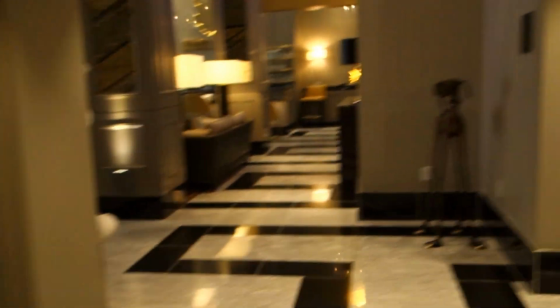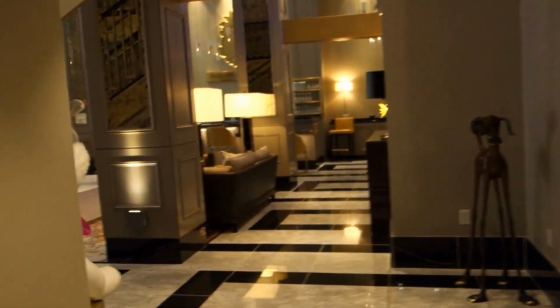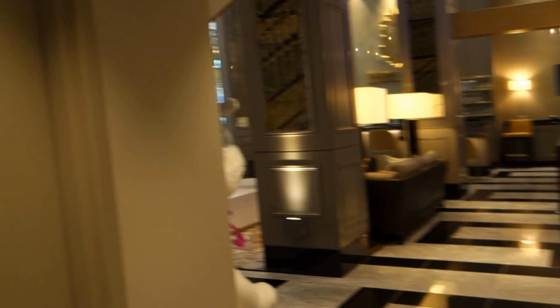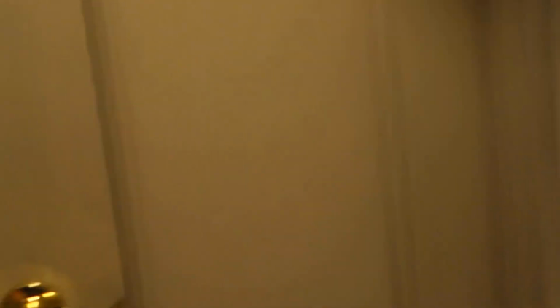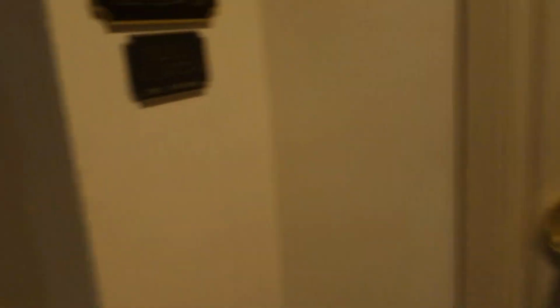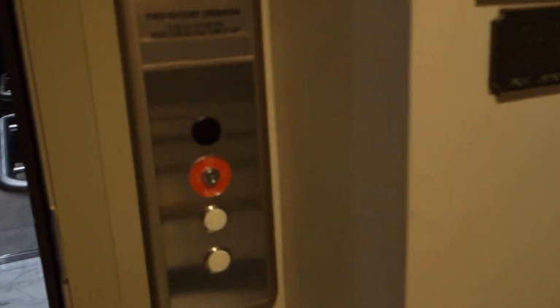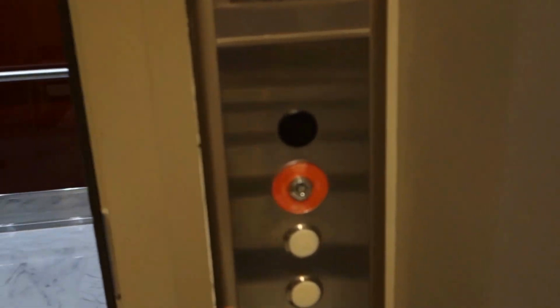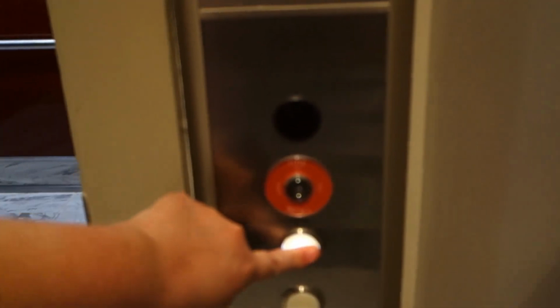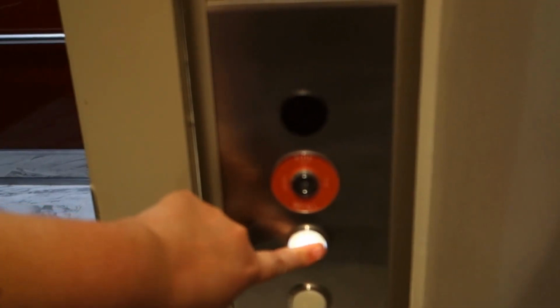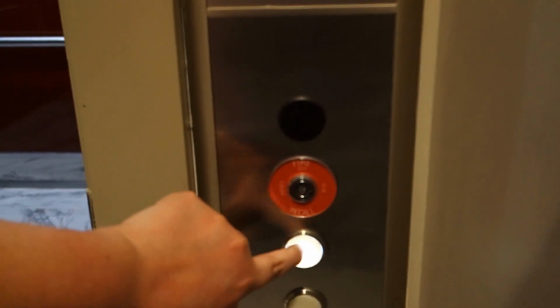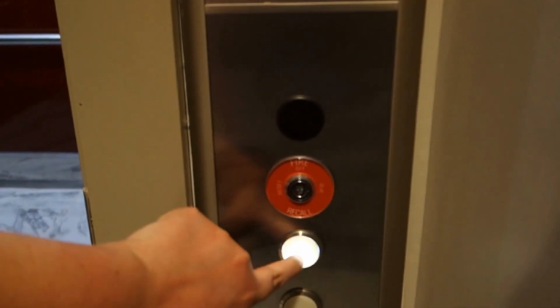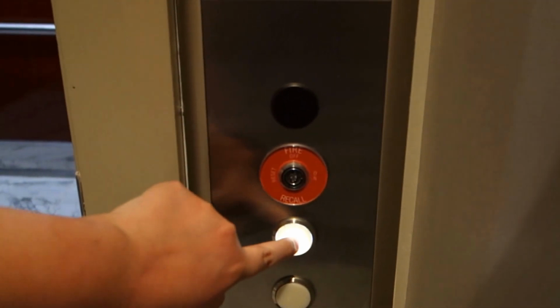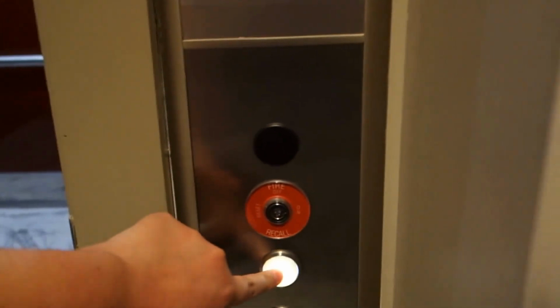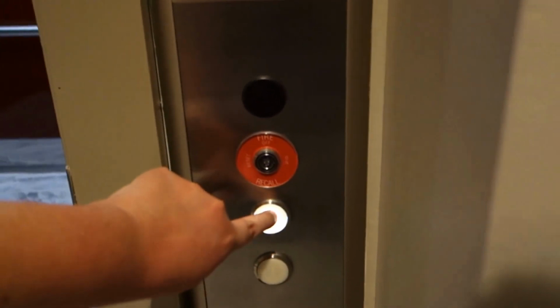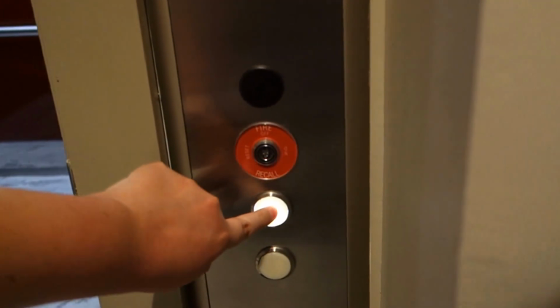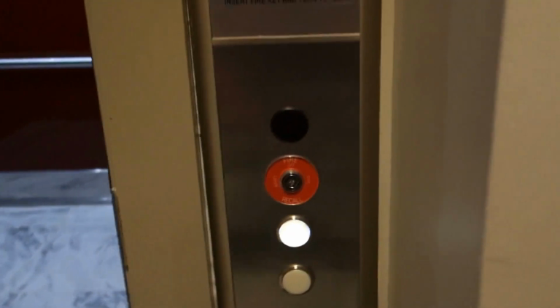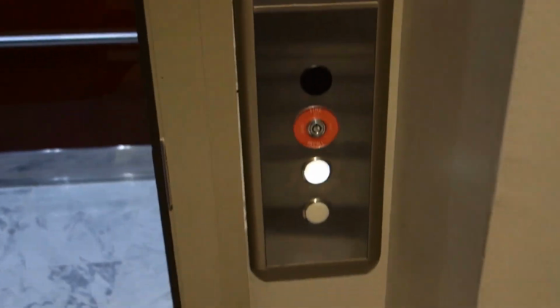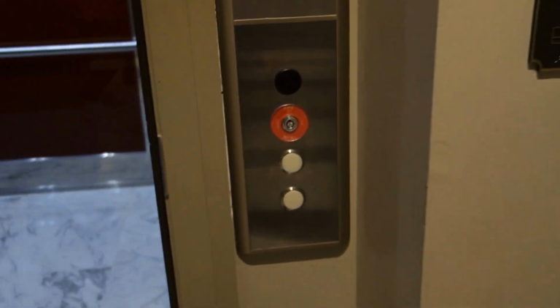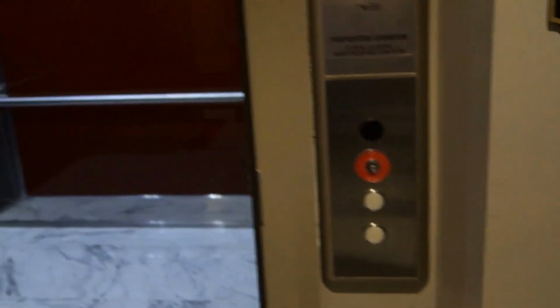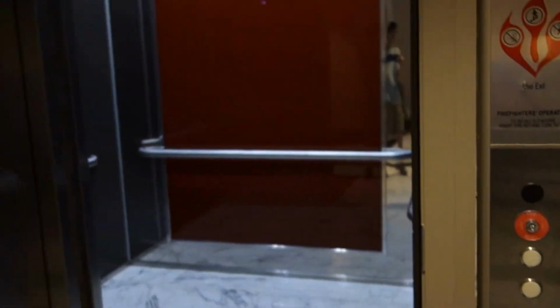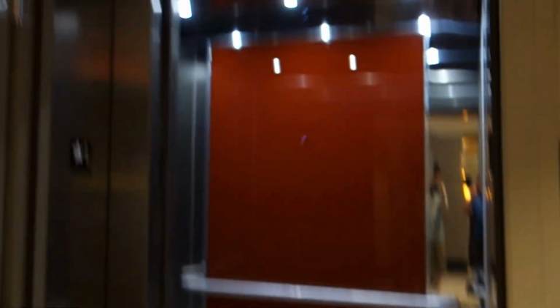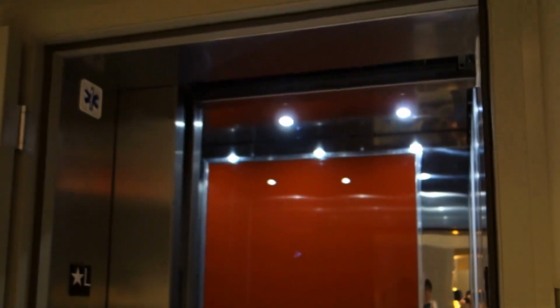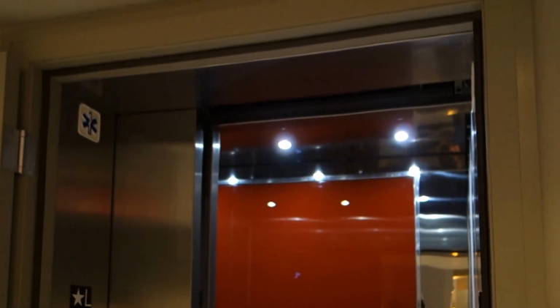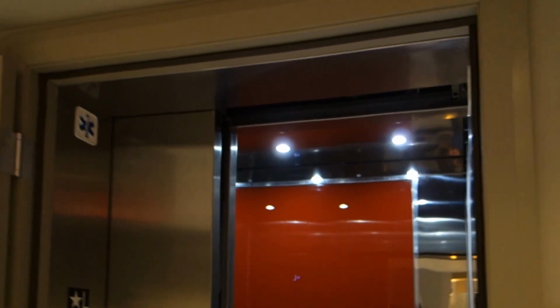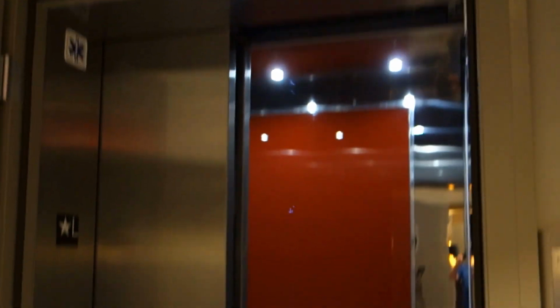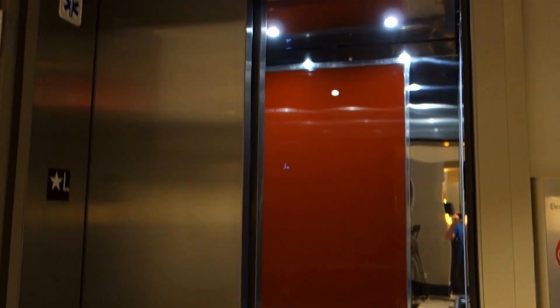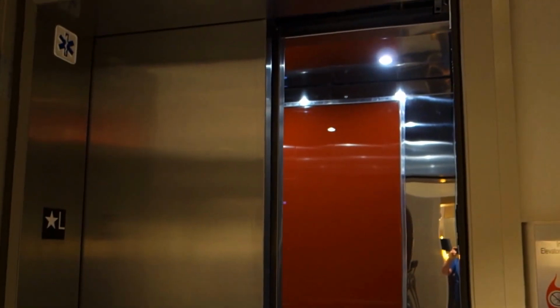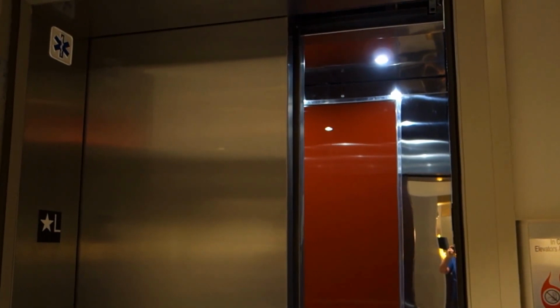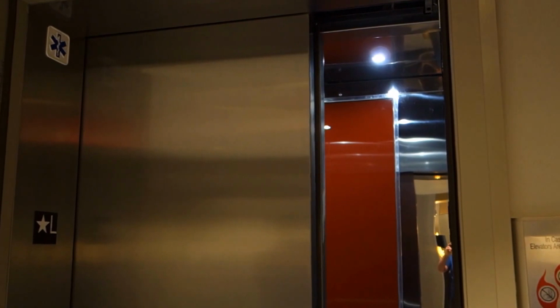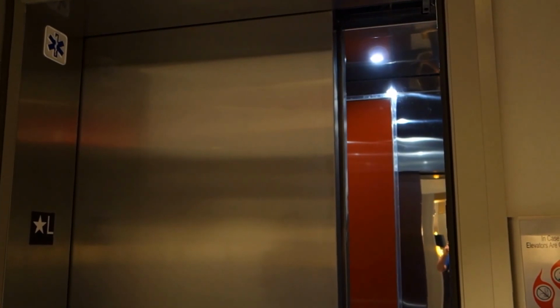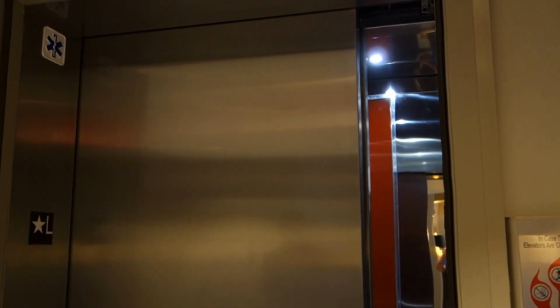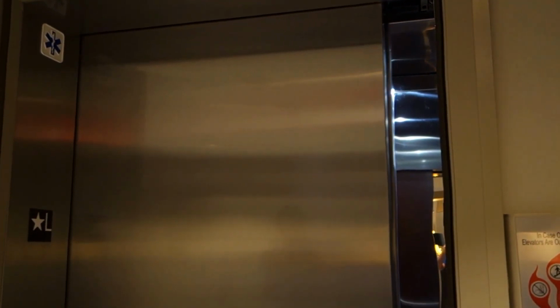It's brand spanking new is what it is. Alright, vanity call buttons. Vanity style buttons. And that will be it. The door is slow.